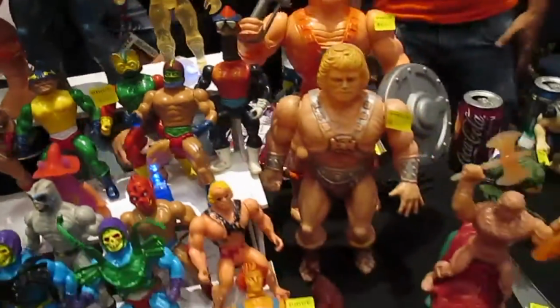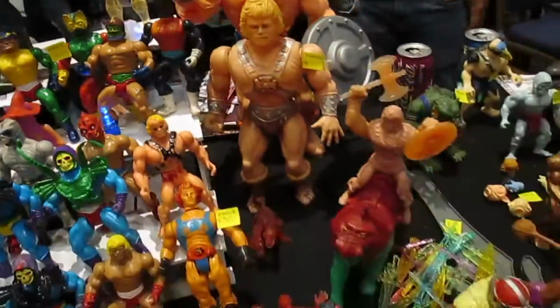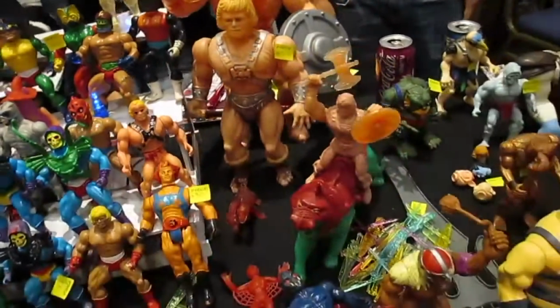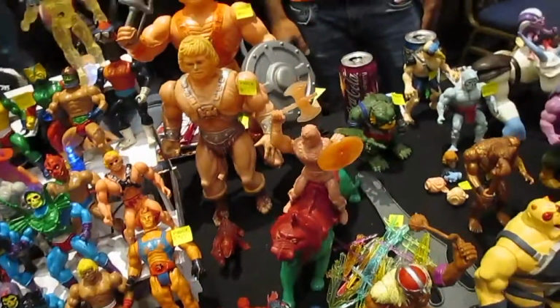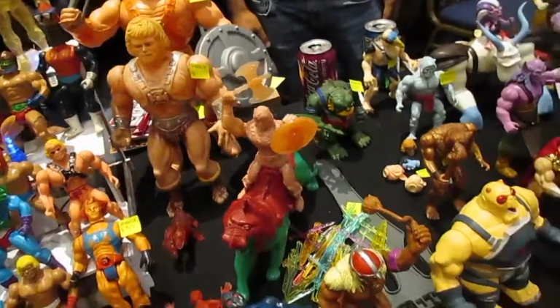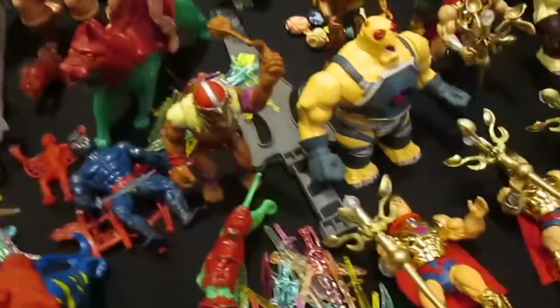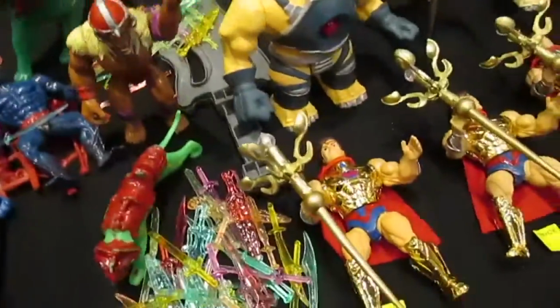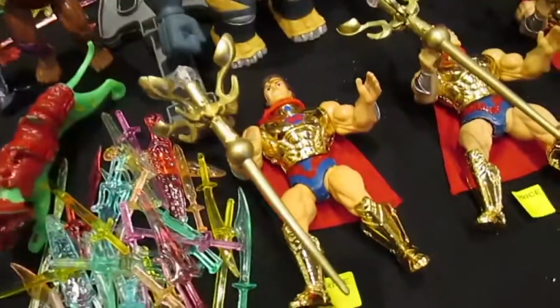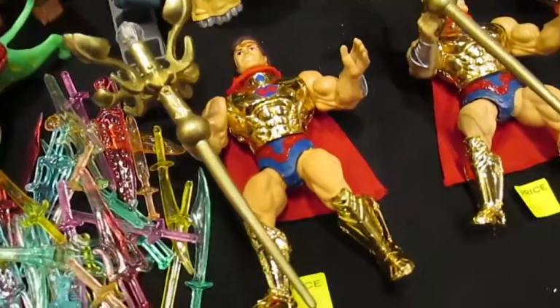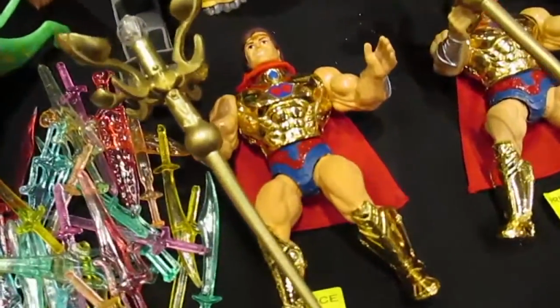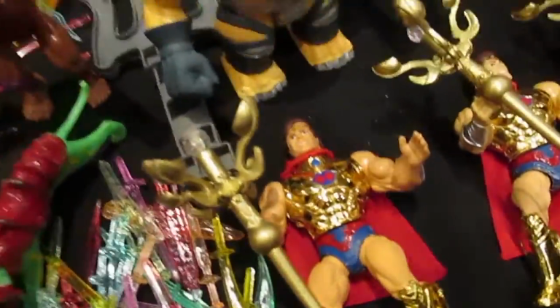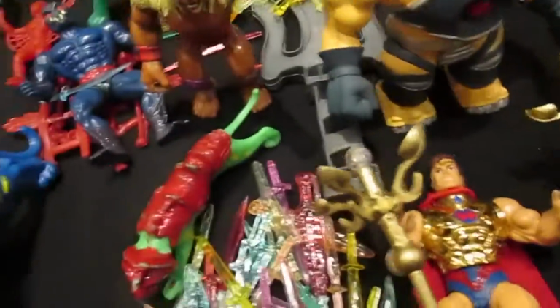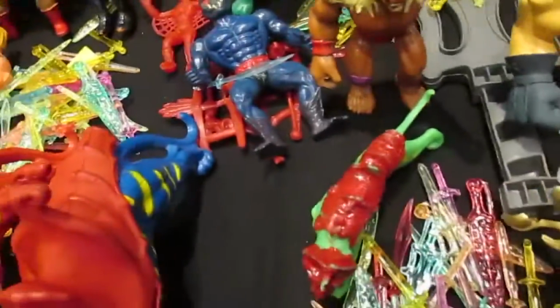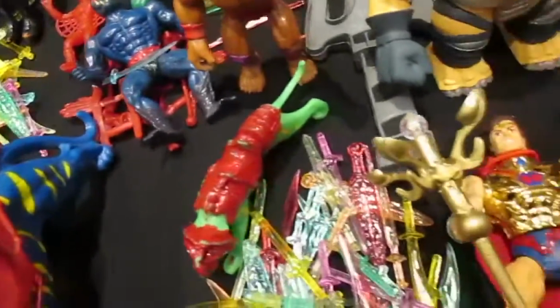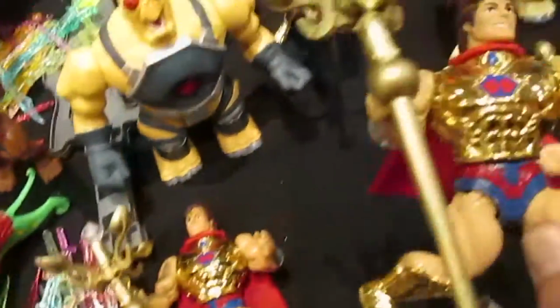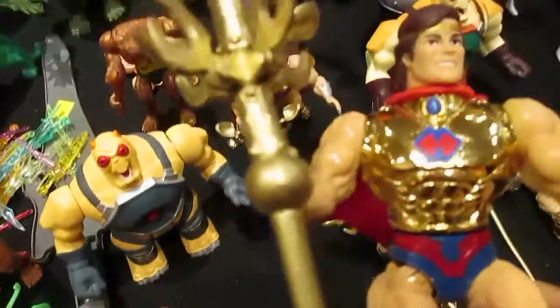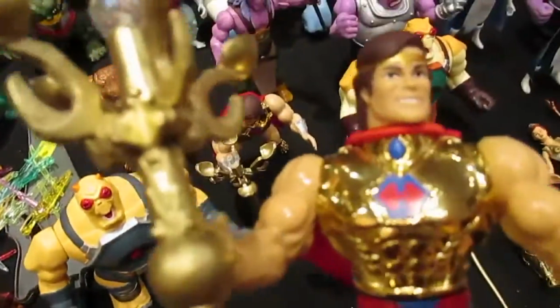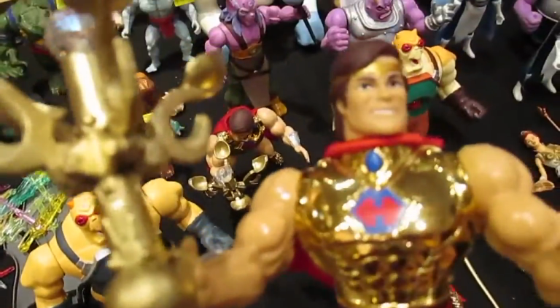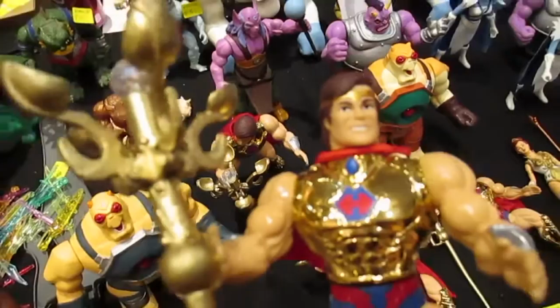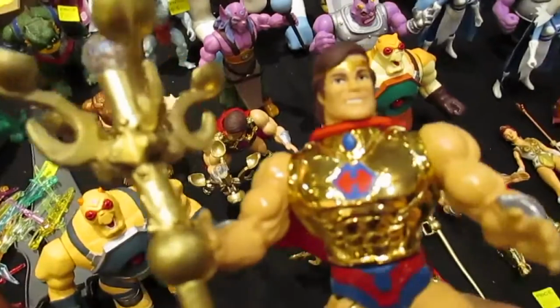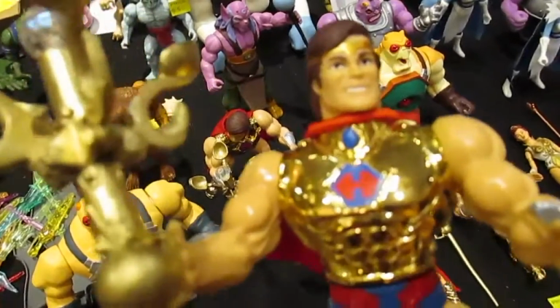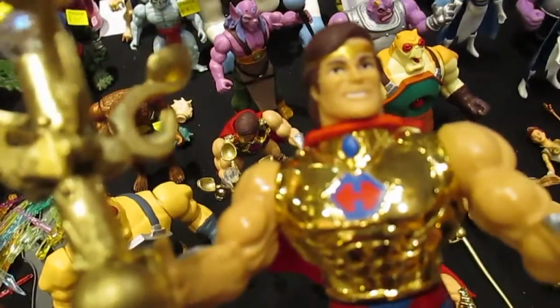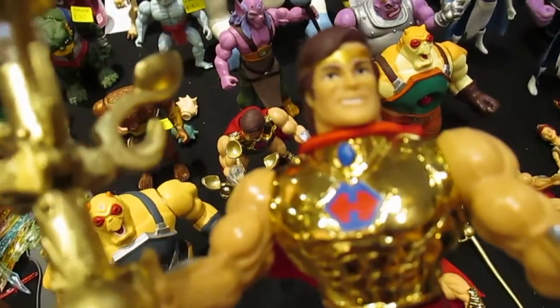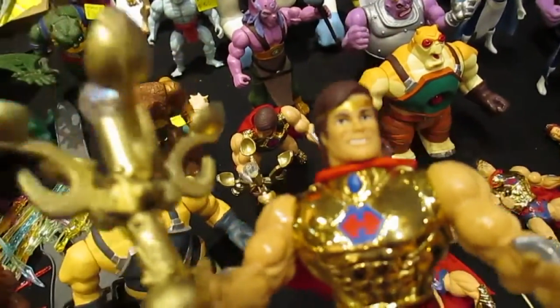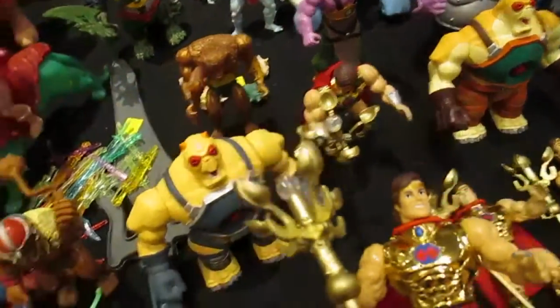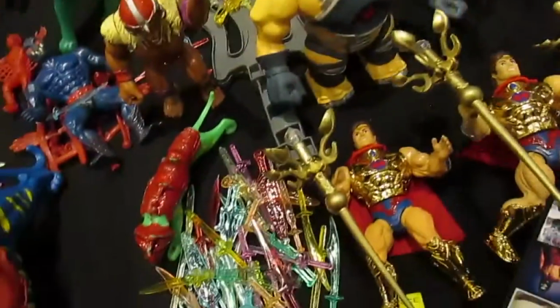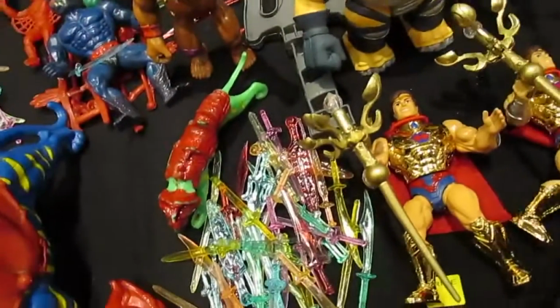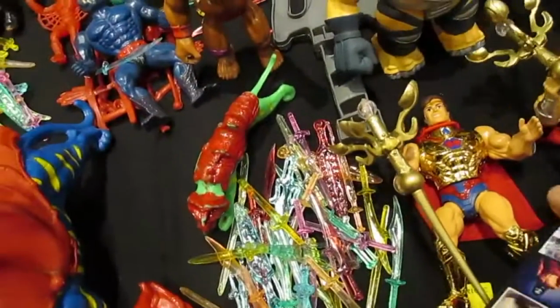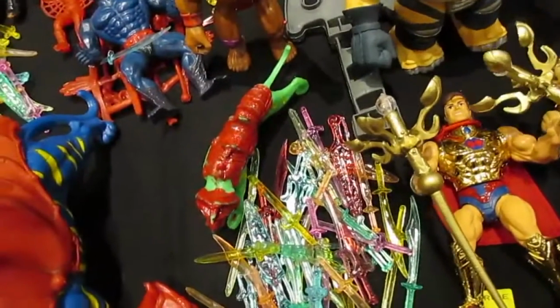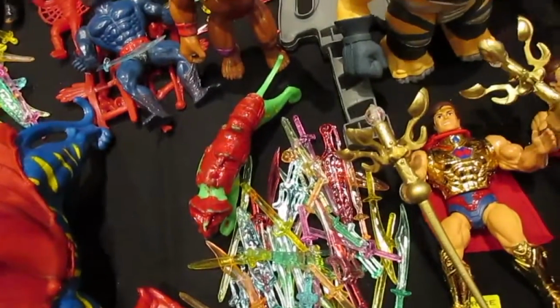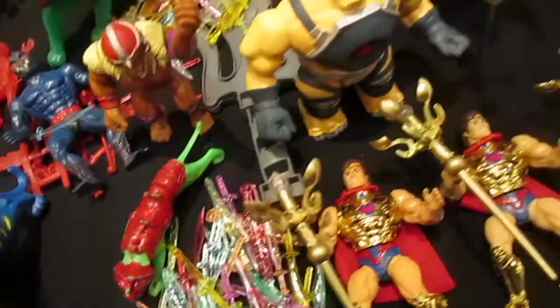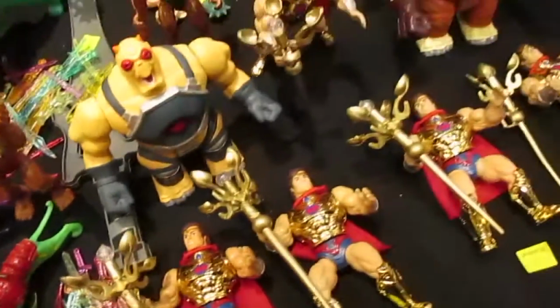Right here I do want to point out that he made a custom figure of Hera, which was actually going to be the first figure in the next wave of Masters of the Universe if it continued past Power of Grayskull.